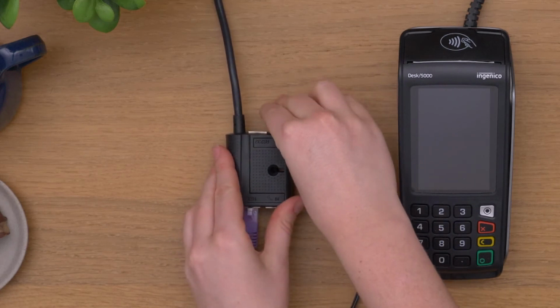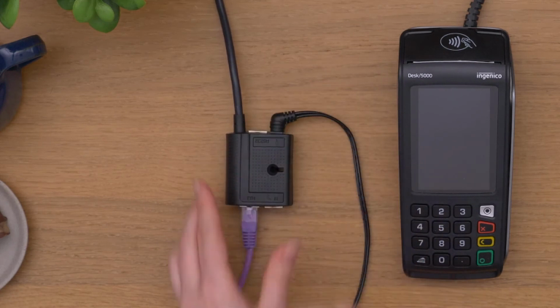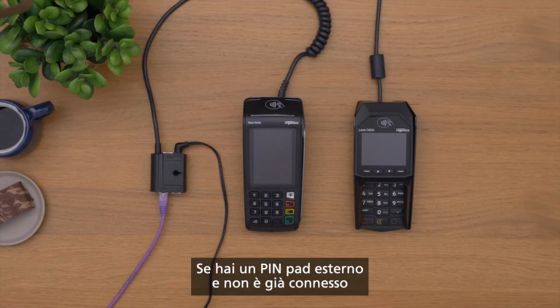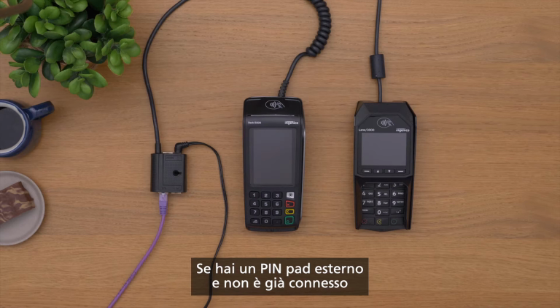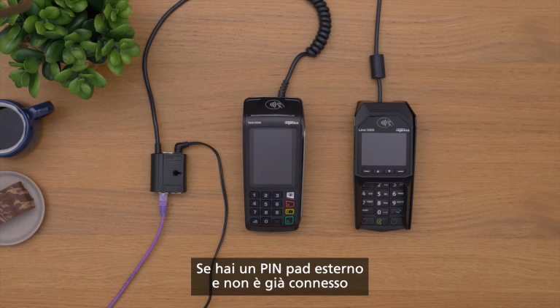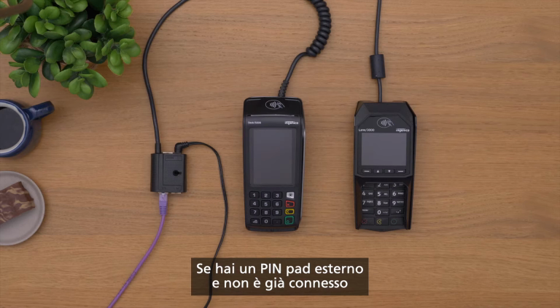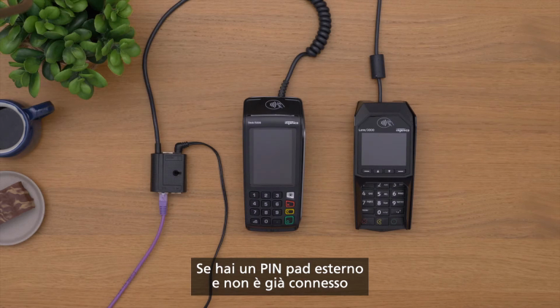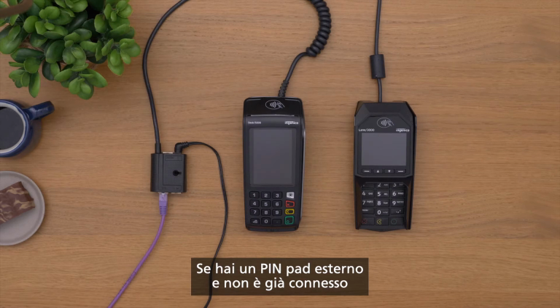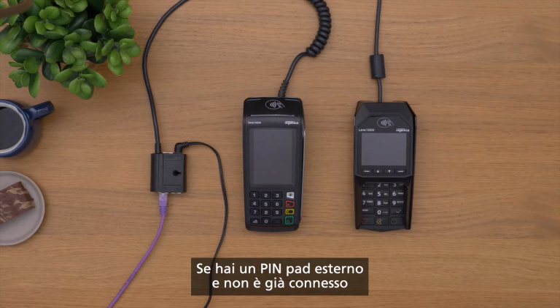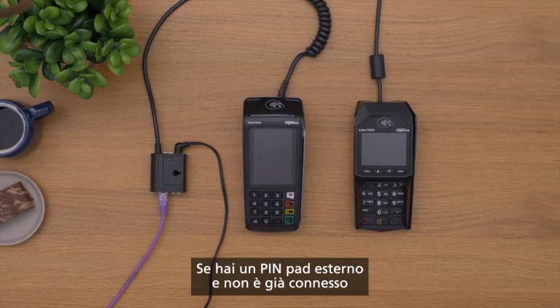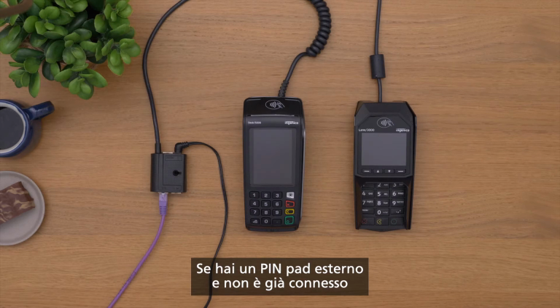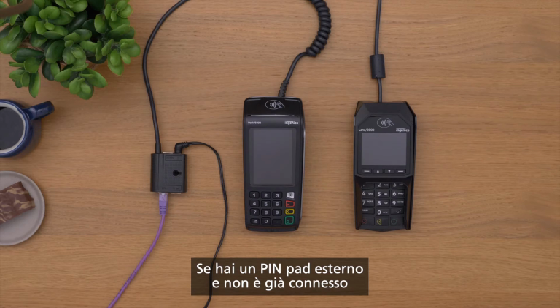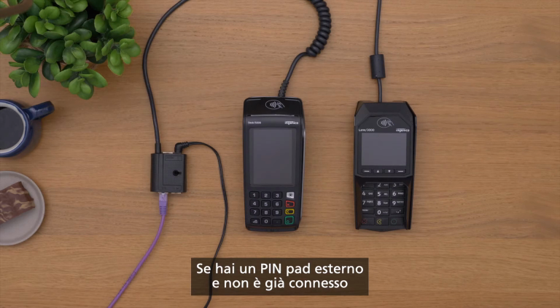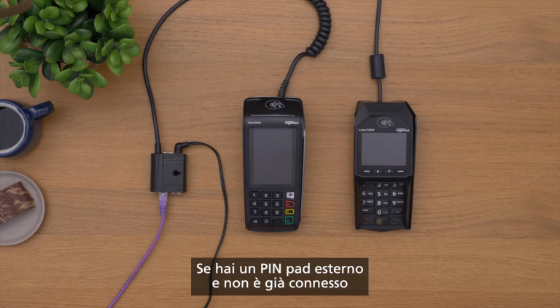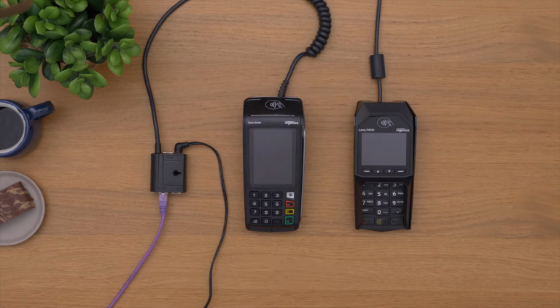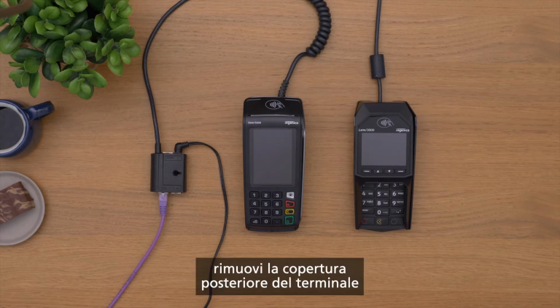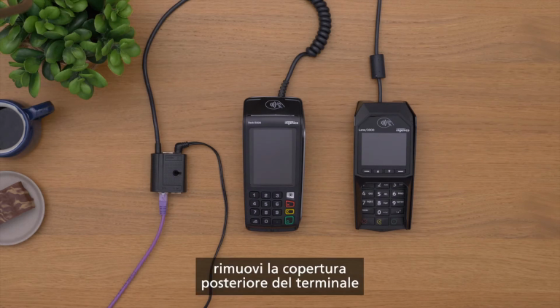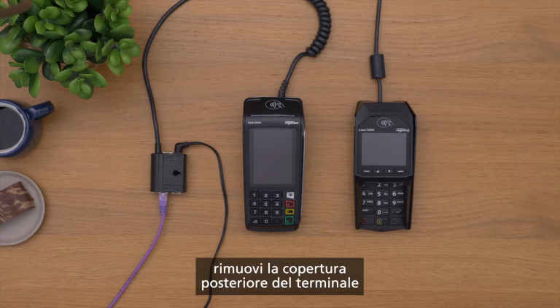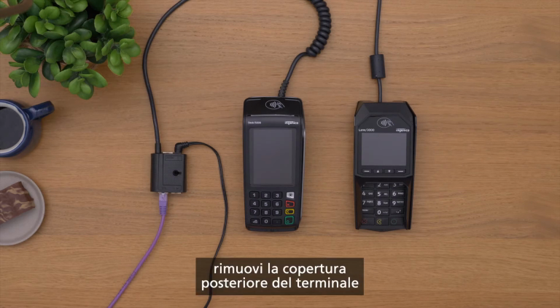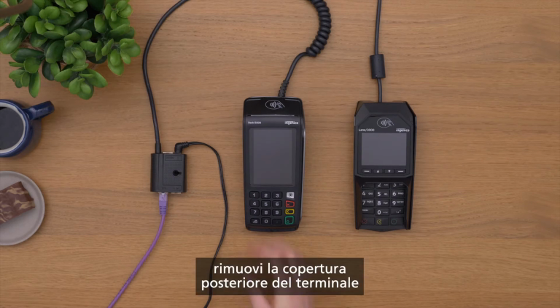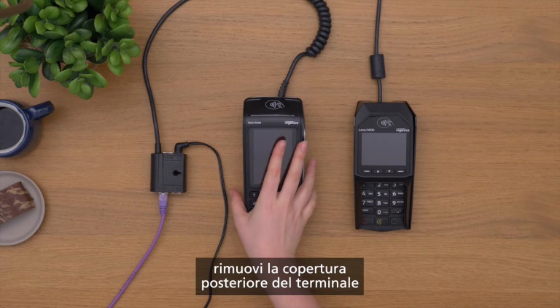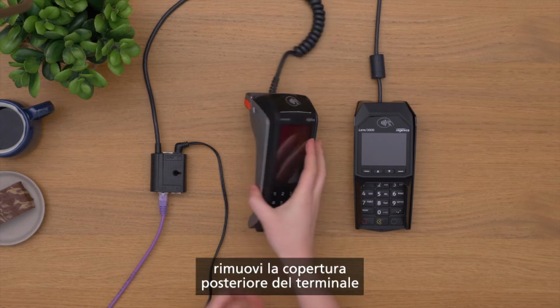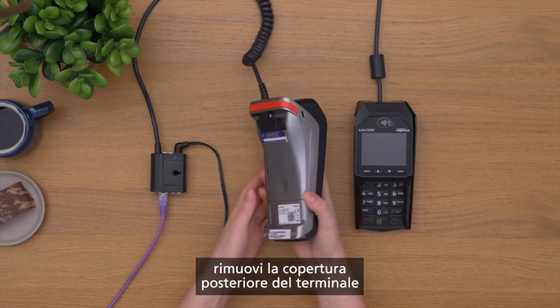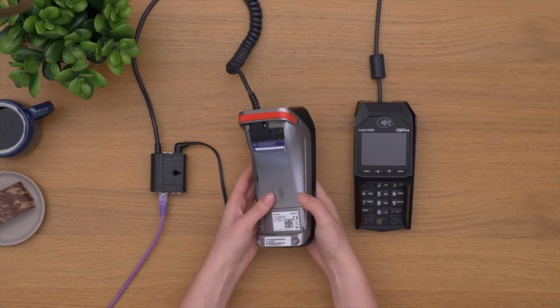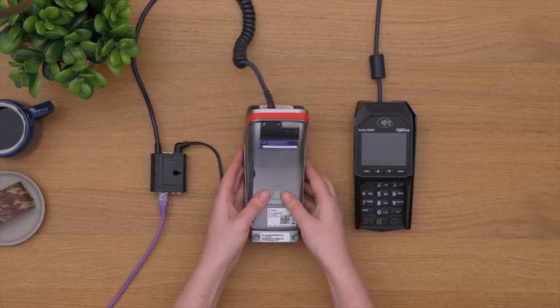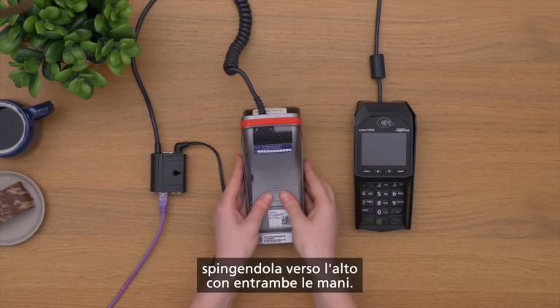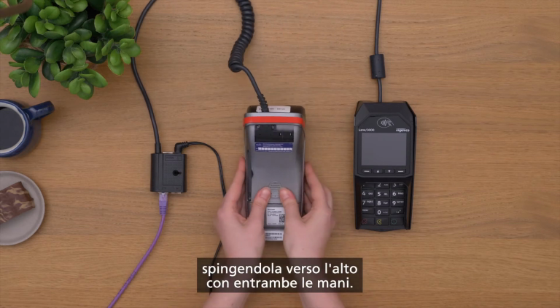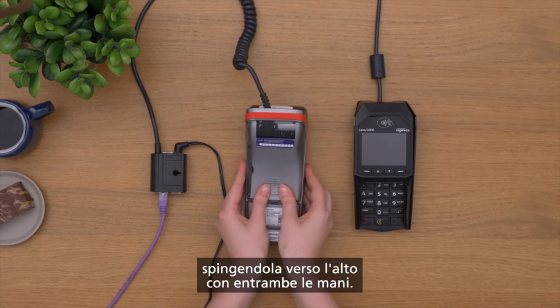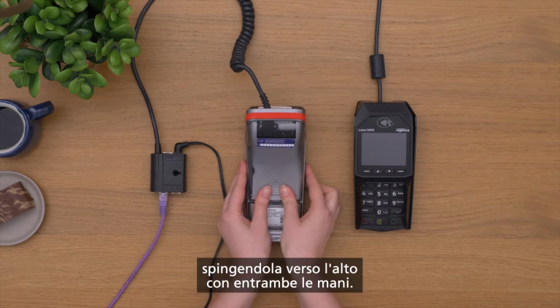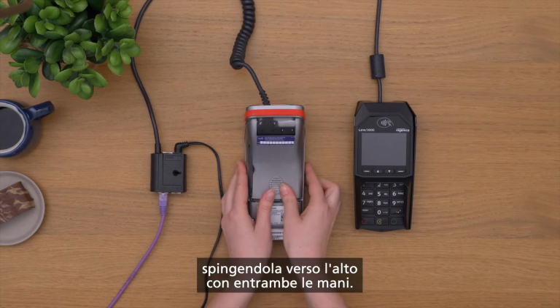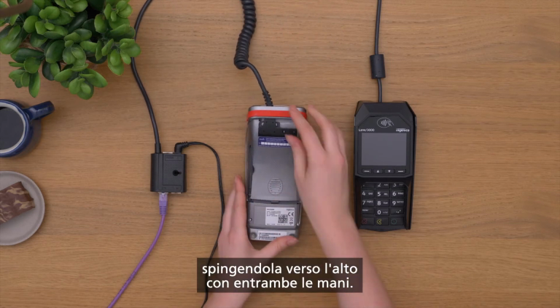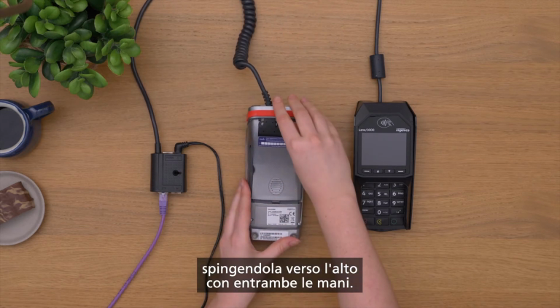If you have an external pin pad and it is not already connected, remove the back cover of the terminal using both hands to push it upwards.